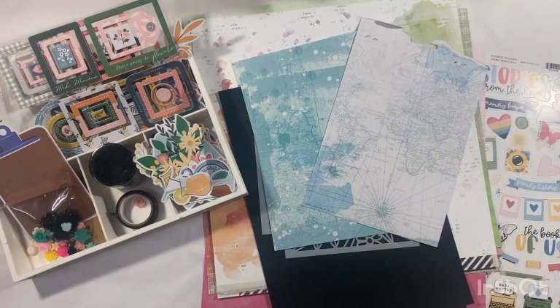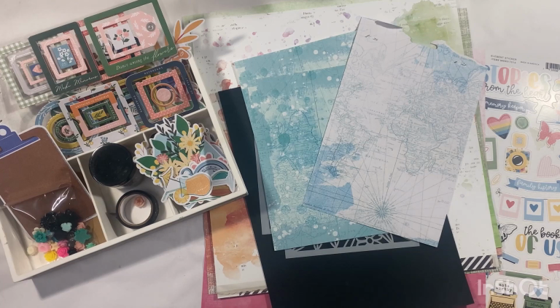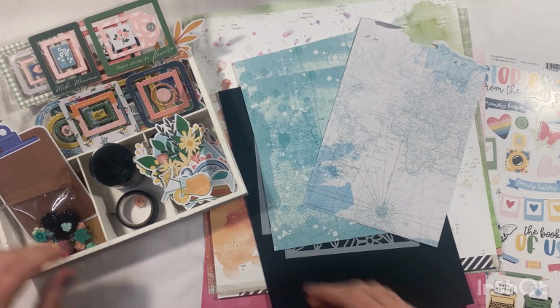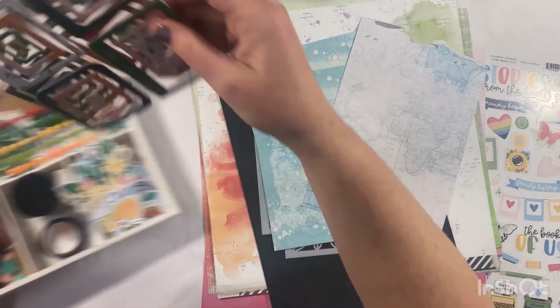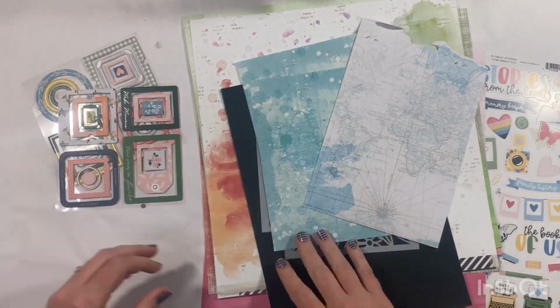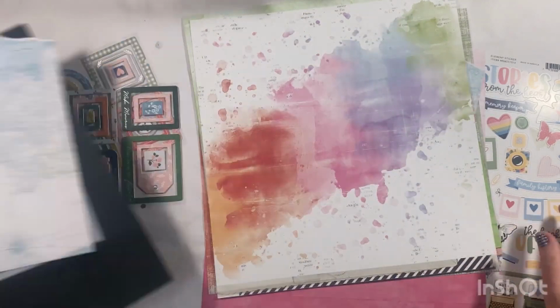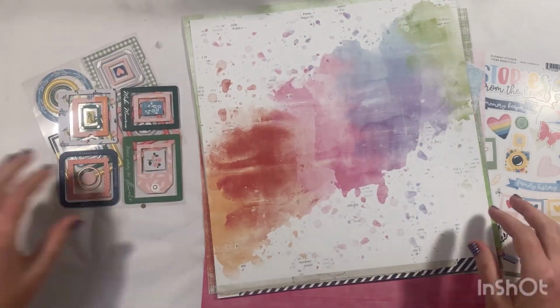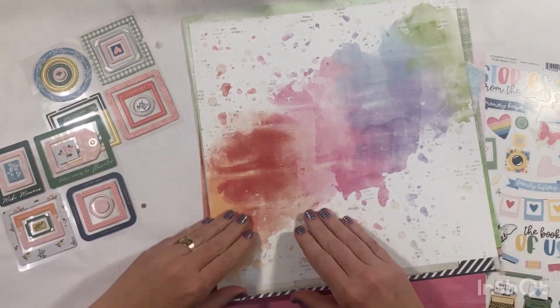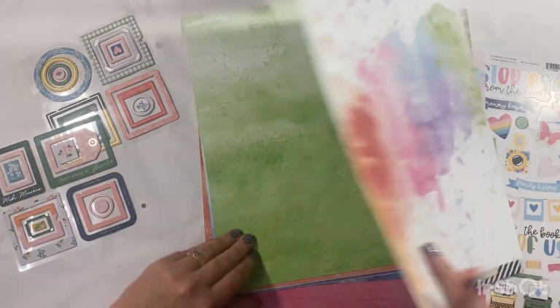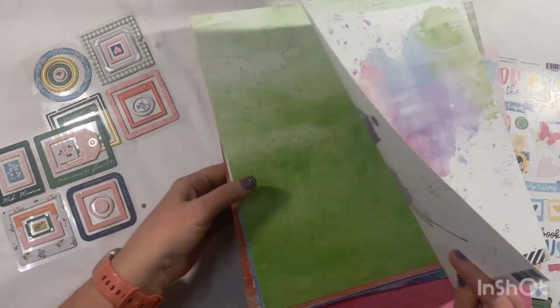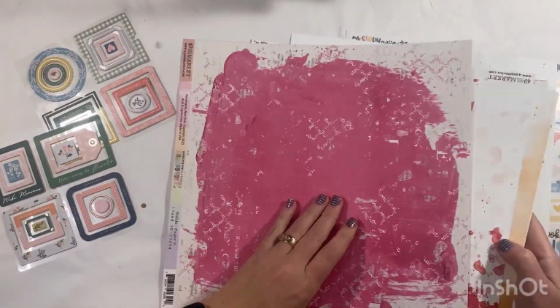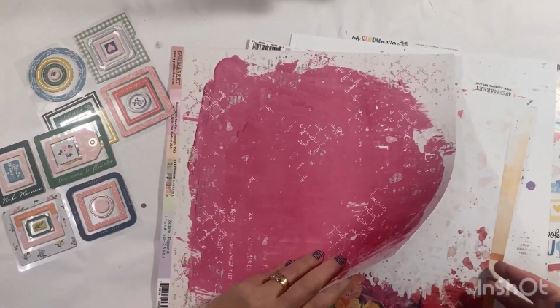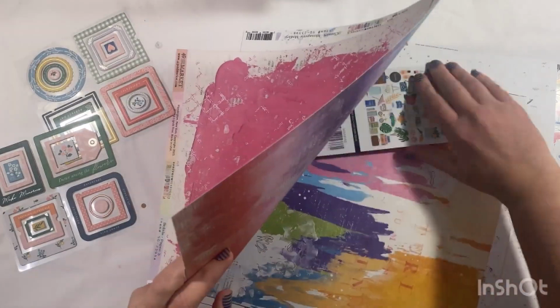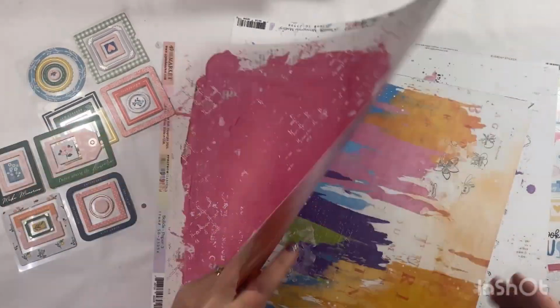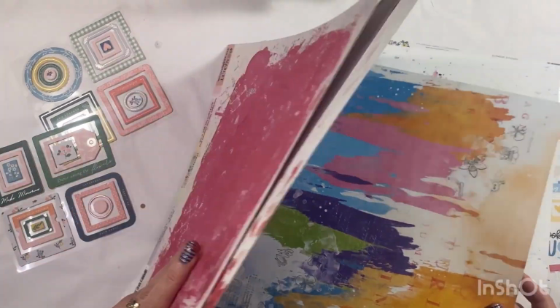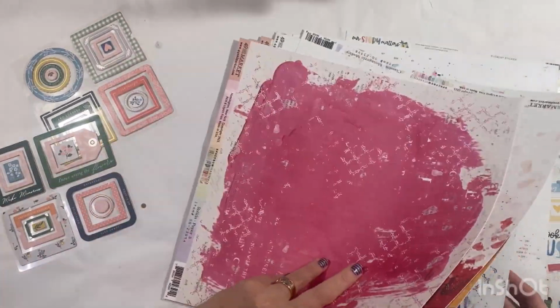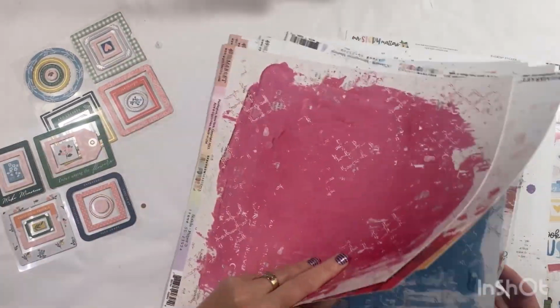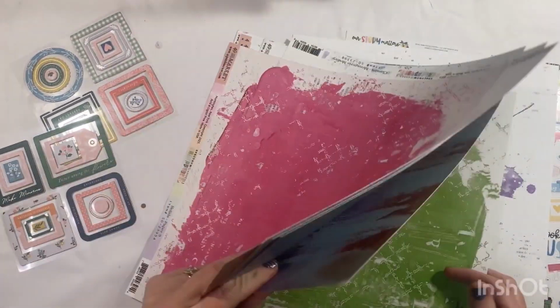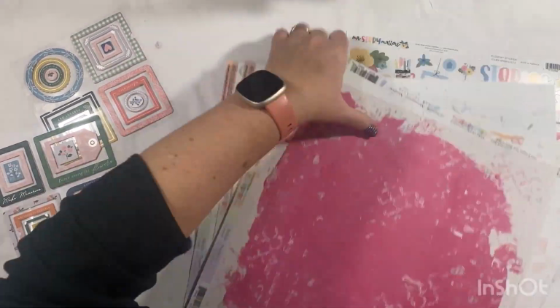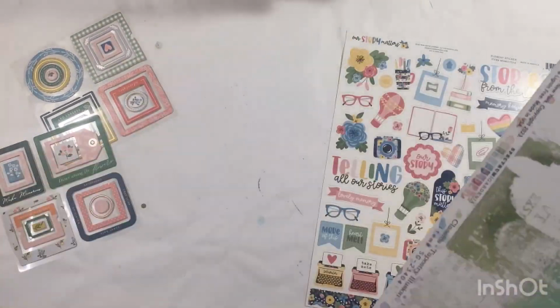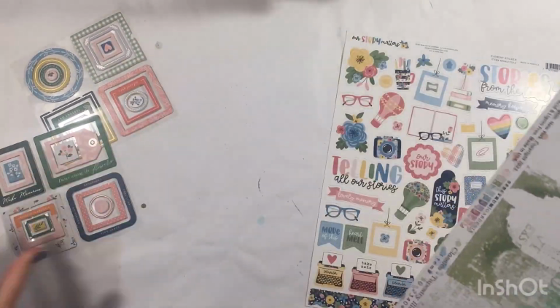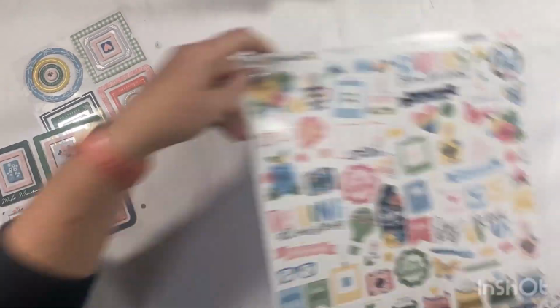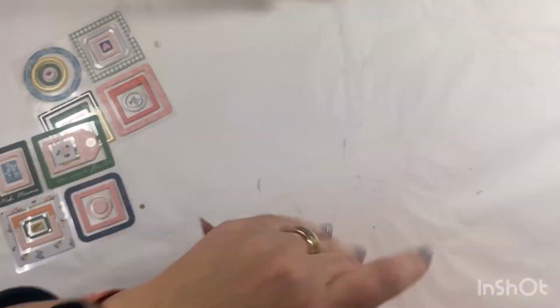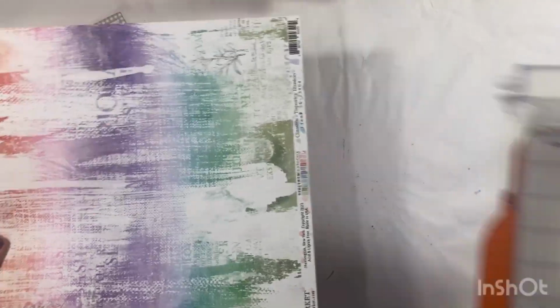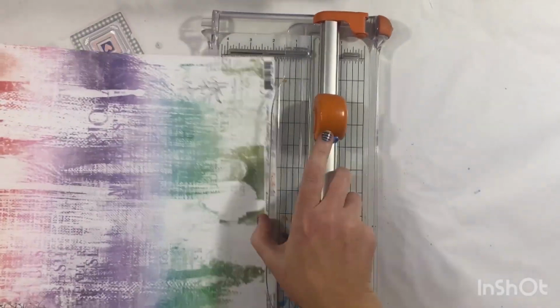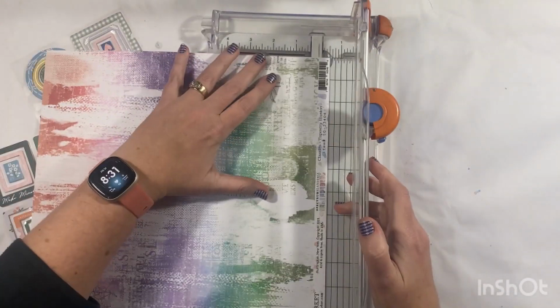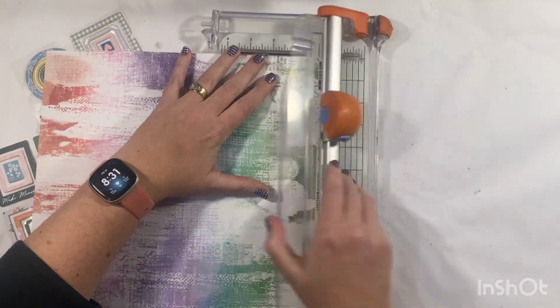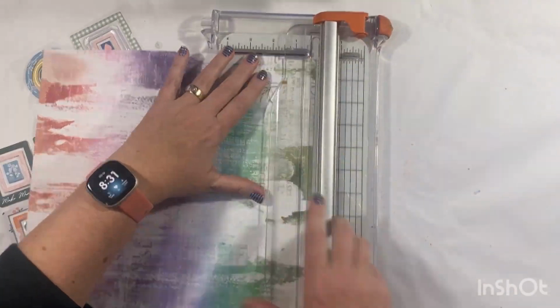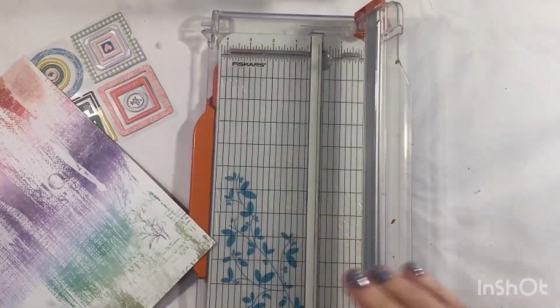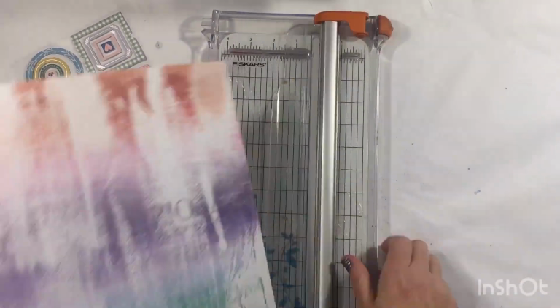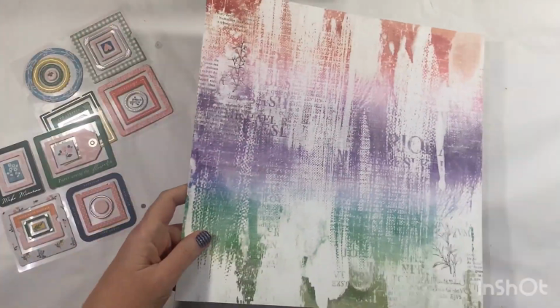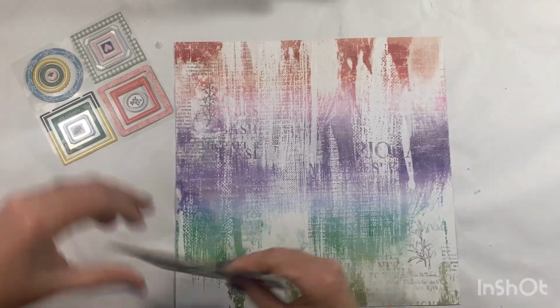Hi there crafters, it's Louise with you today. Welcome along — it is my first share for the month of July featuring the Kitaholic Kits July 2023 kit. A fabulous kit filled with some gorgeous 49er market papers in all the colours of the rainbow.